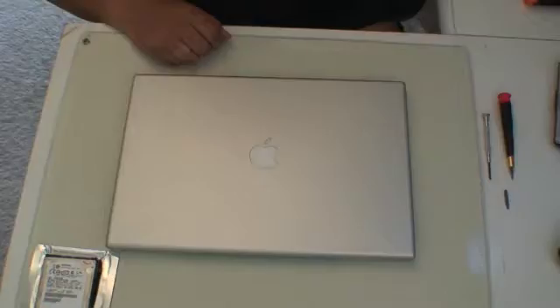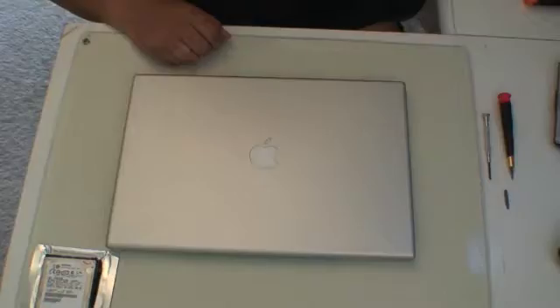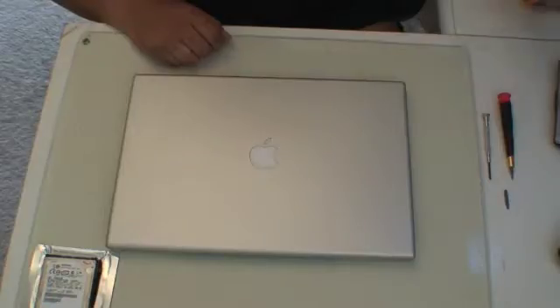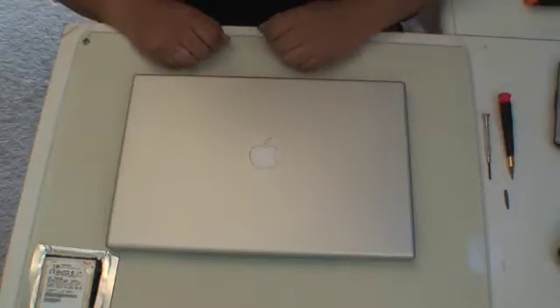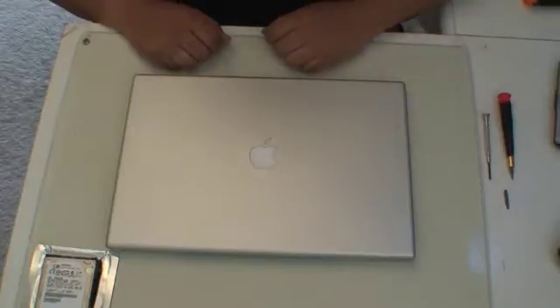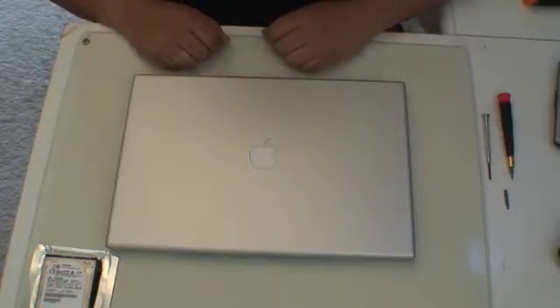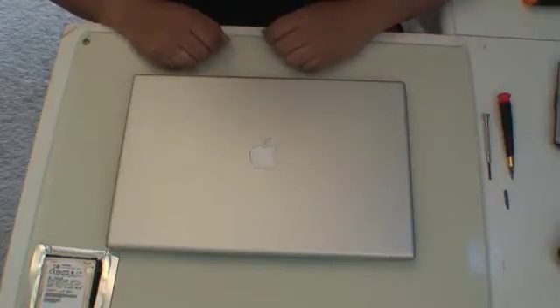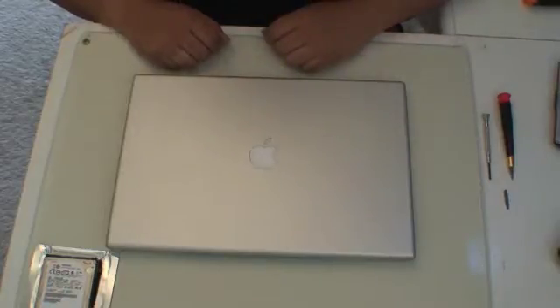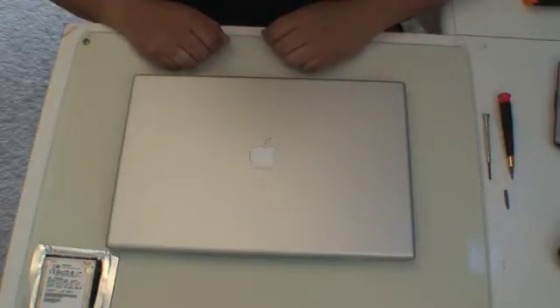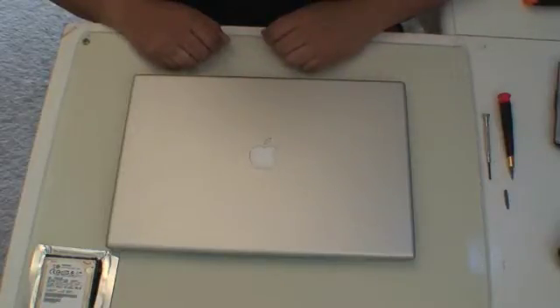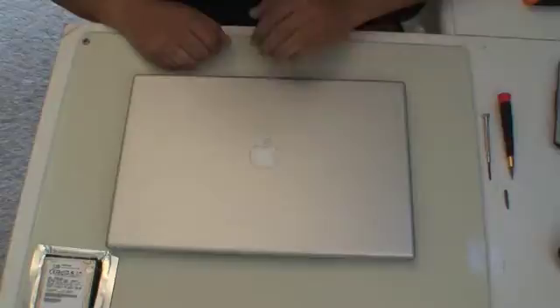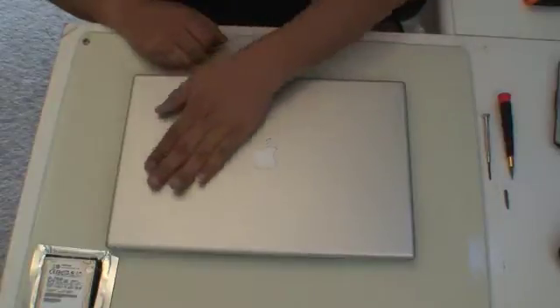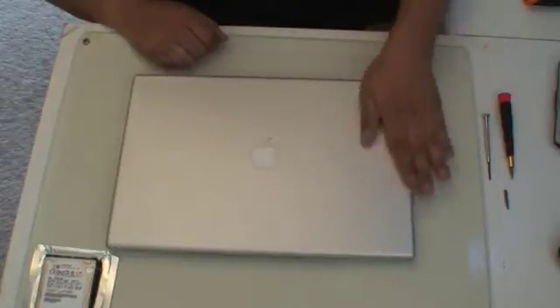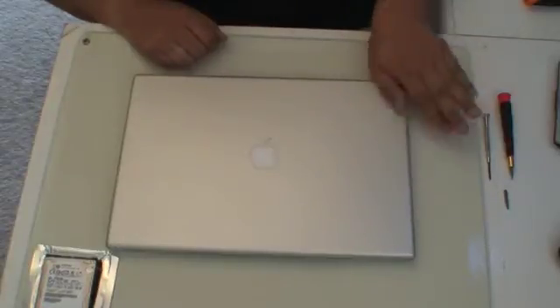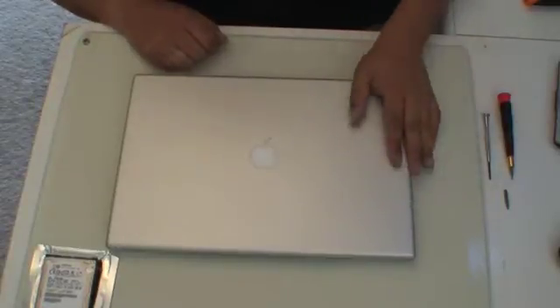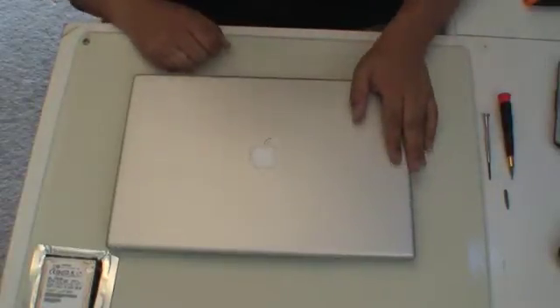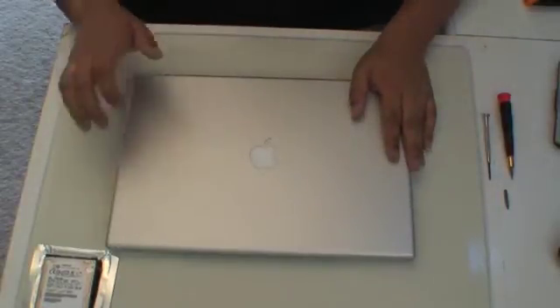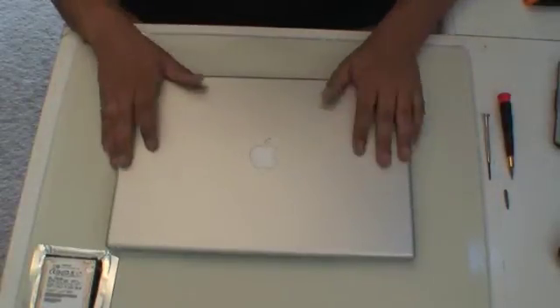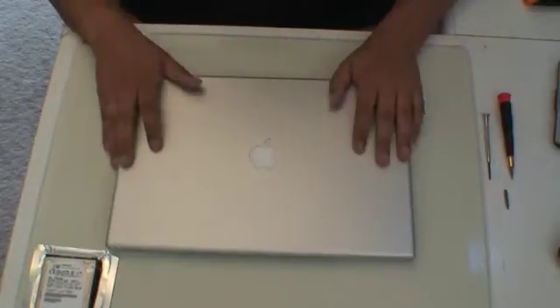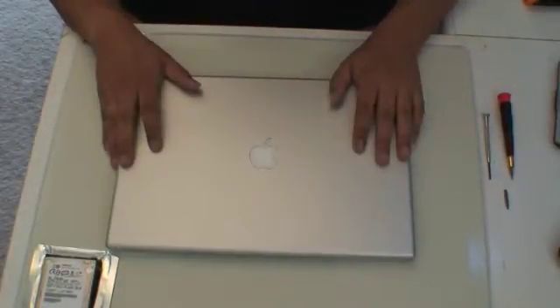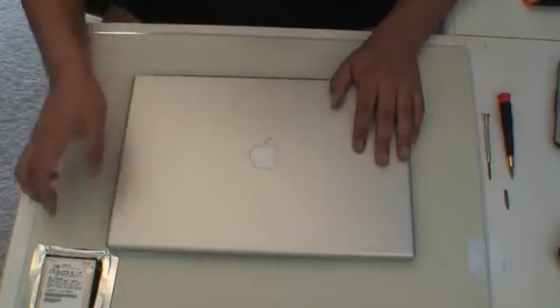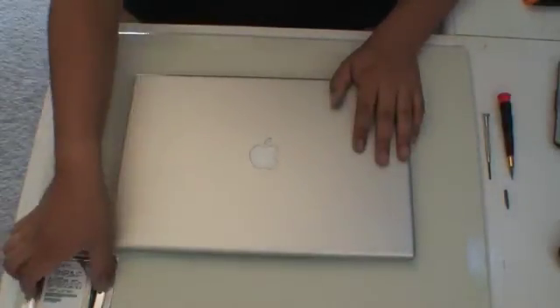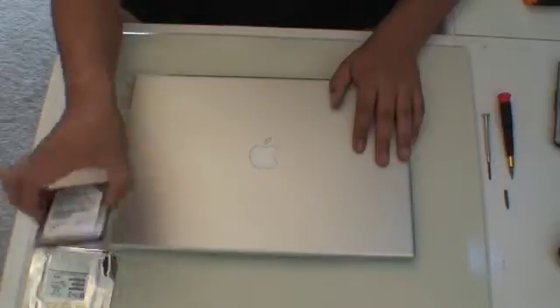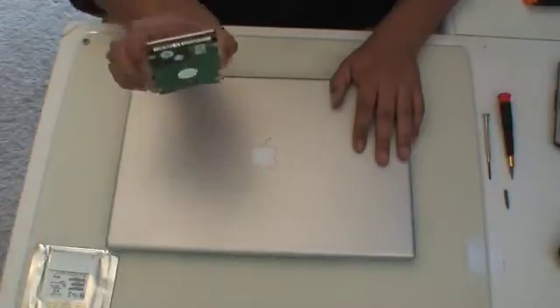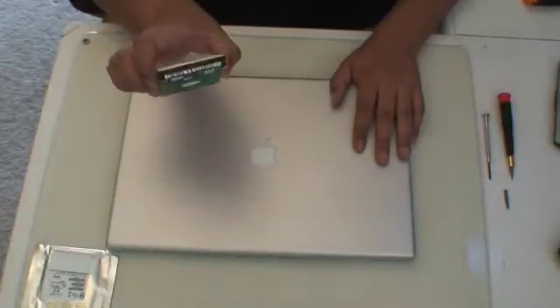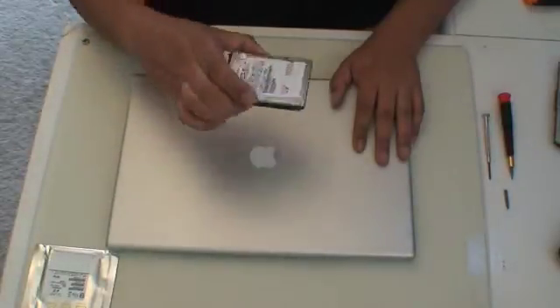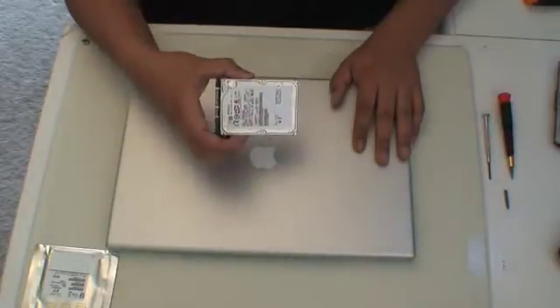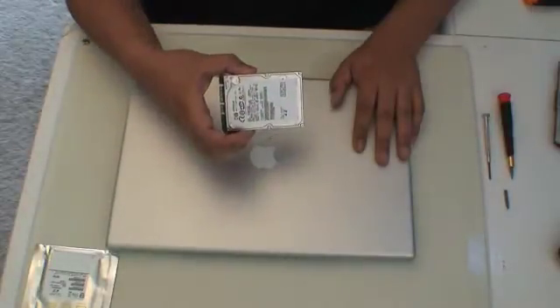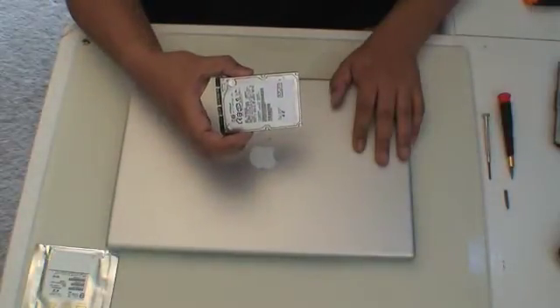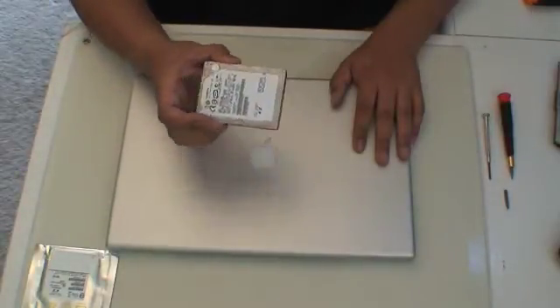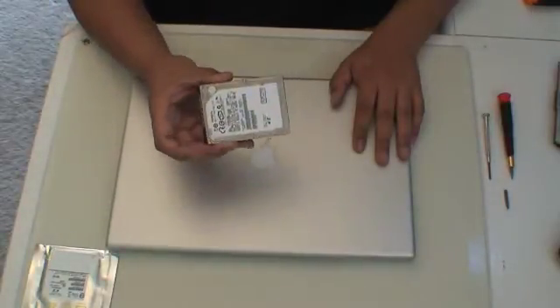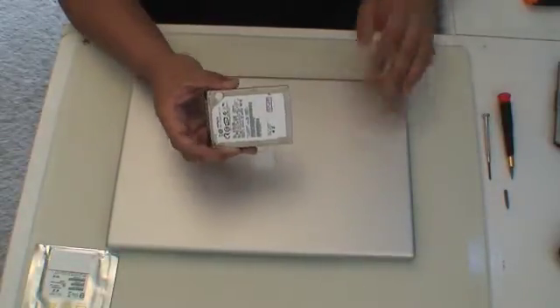Welcome back to Technochubby.com. I am the Joe and today we are going to upgrade my MacBook Pro from the 320 gigabyte drive that it had to this wonderful Hitachi 500 gigabyte hard drive.